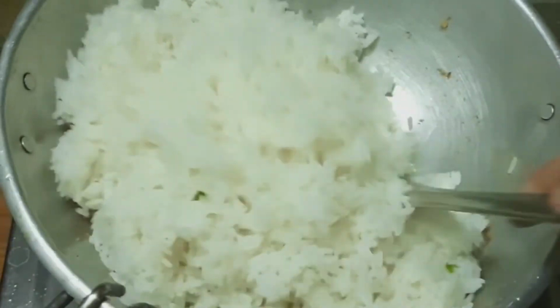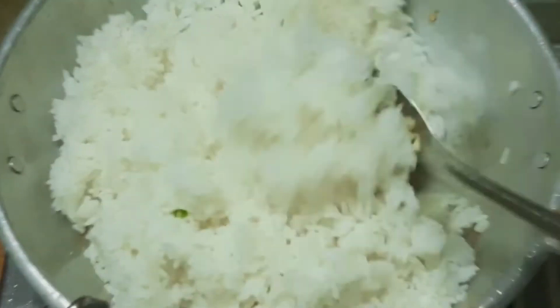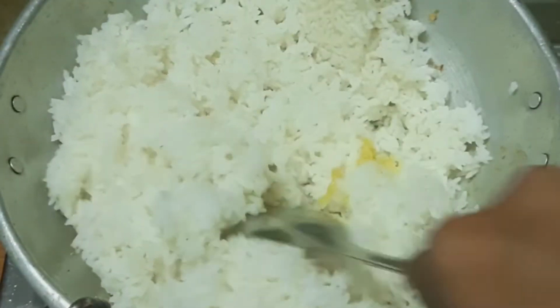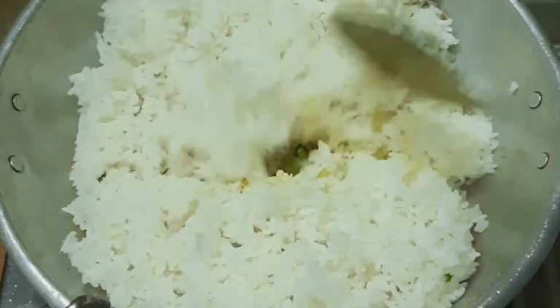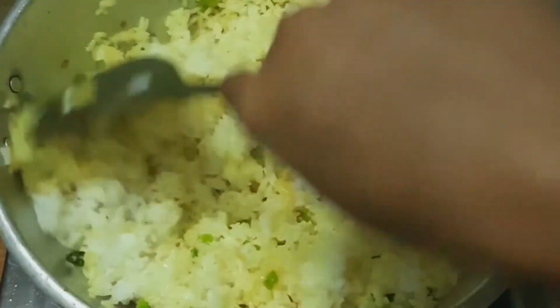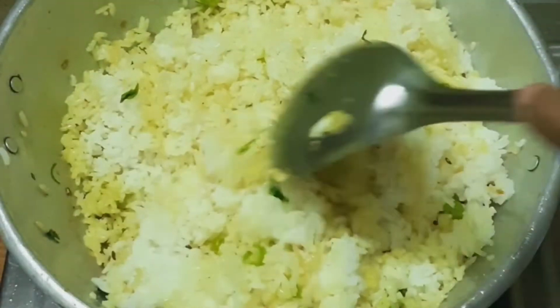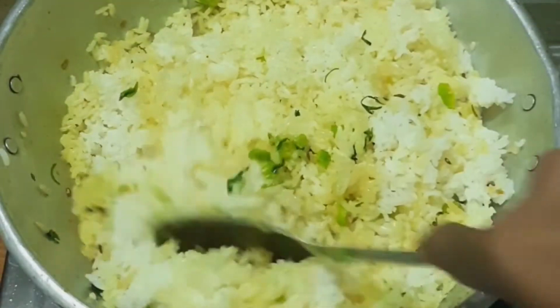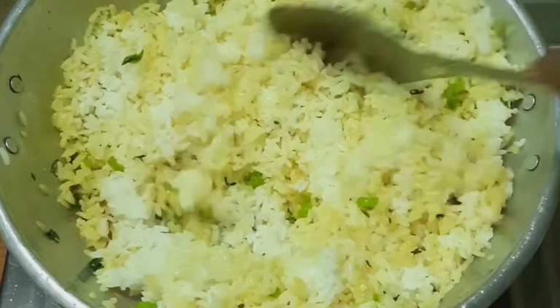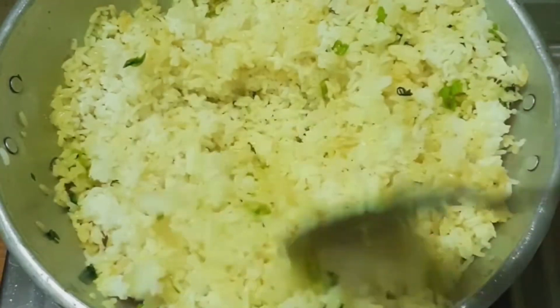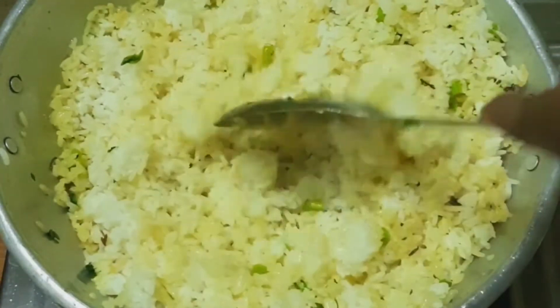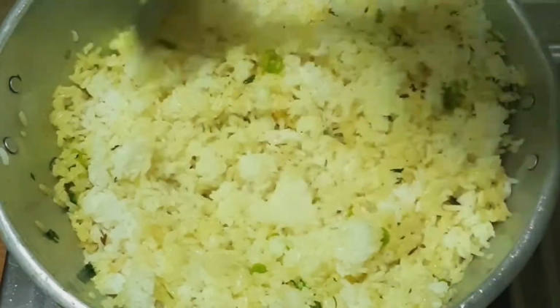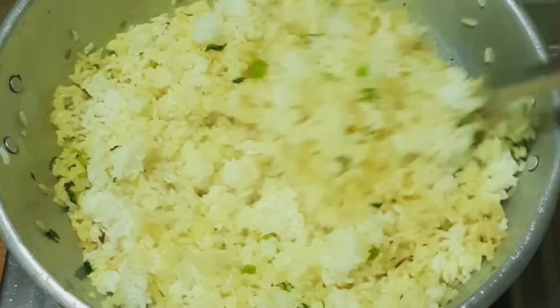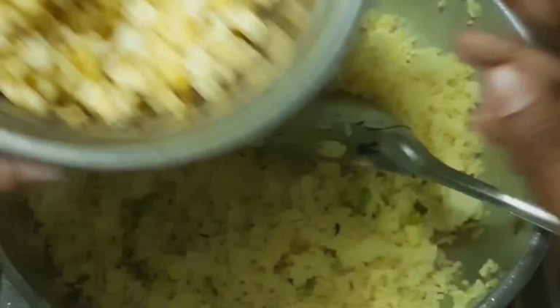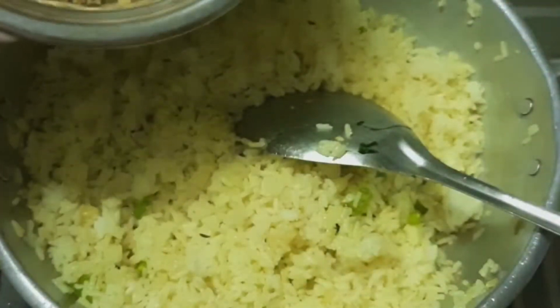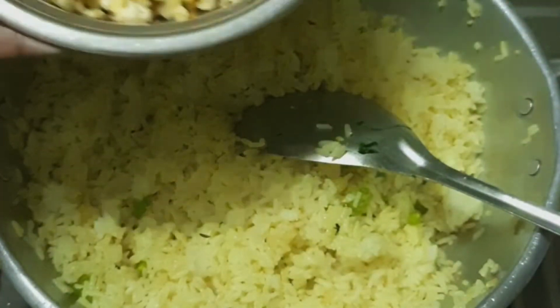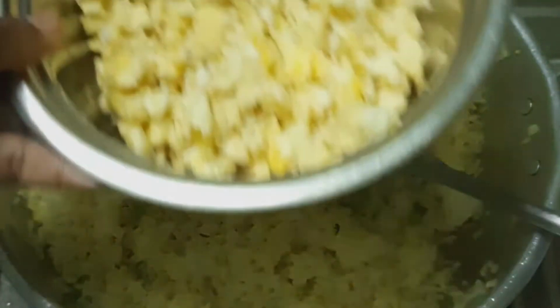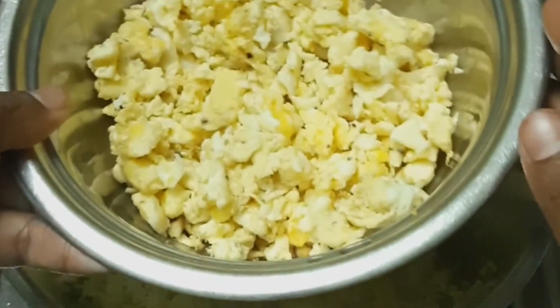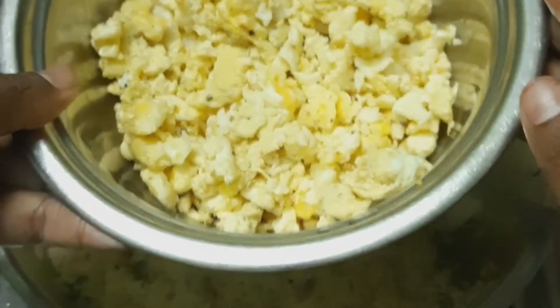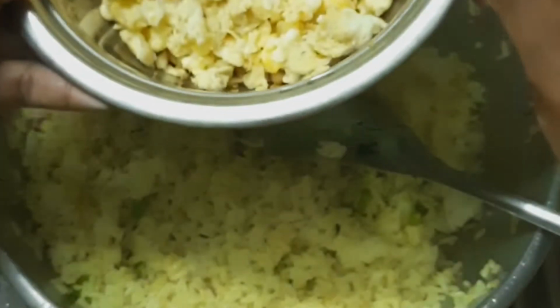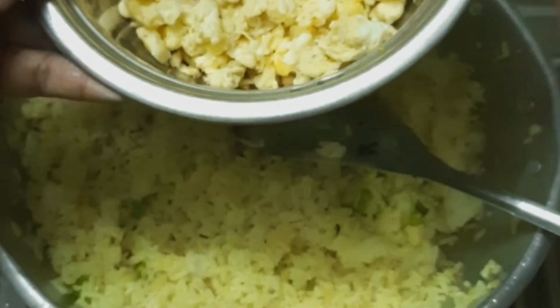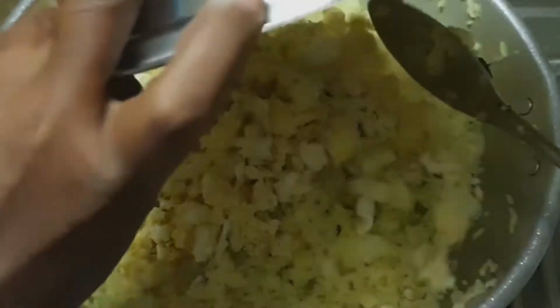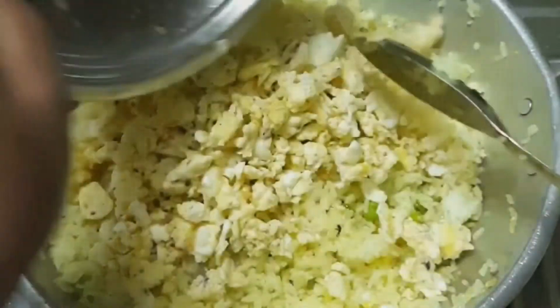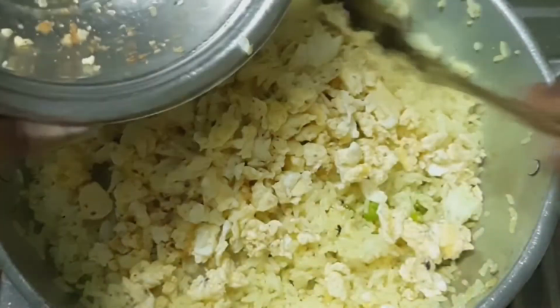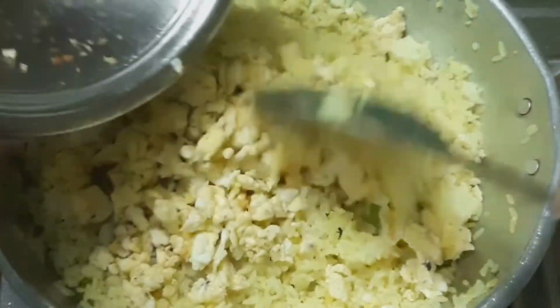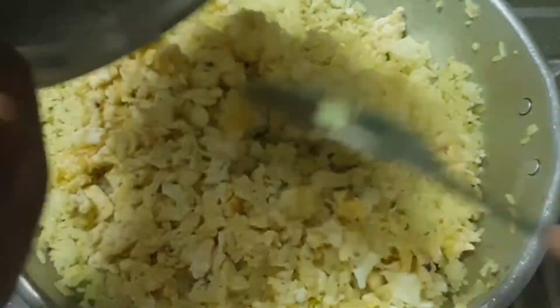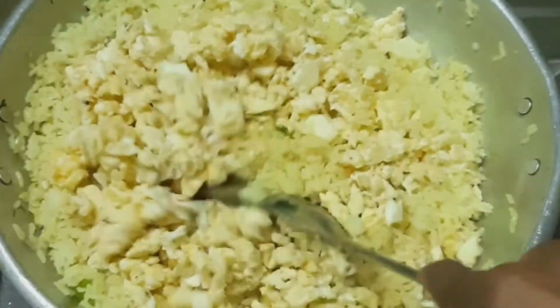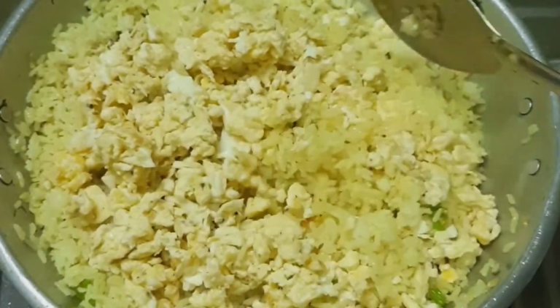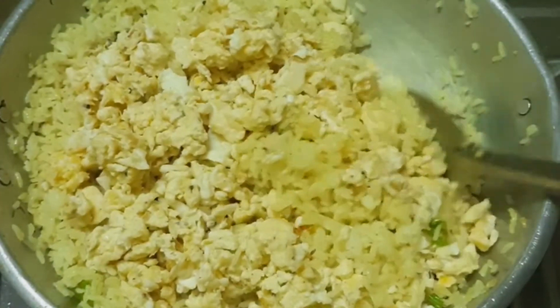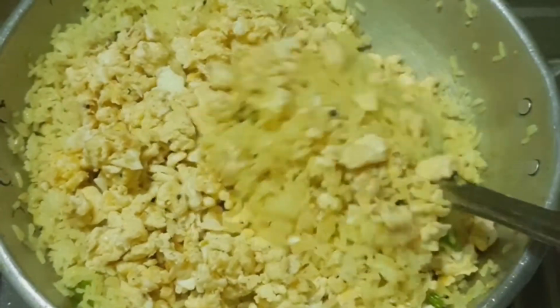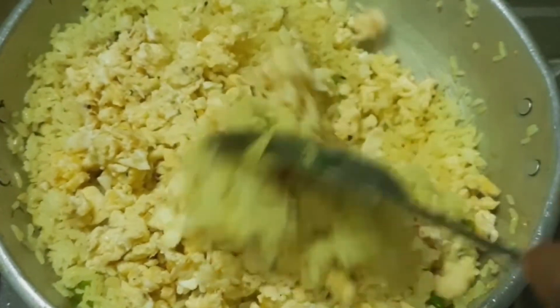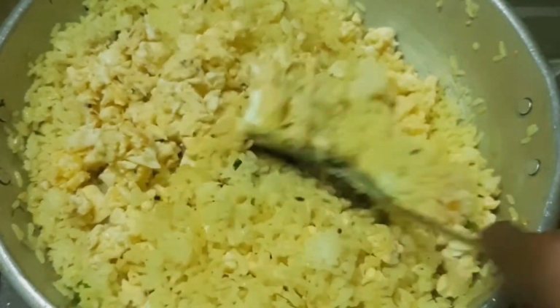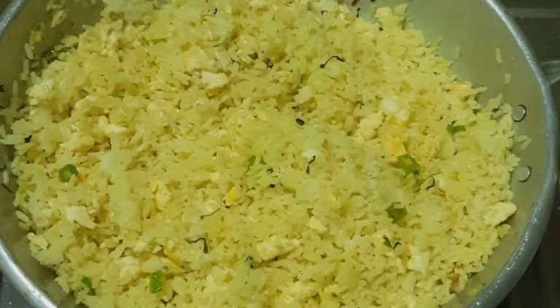This egg fried rice is a very simple recipe. There are a lot of ingredients. After 2 minutes, I will add the egg fried rice.